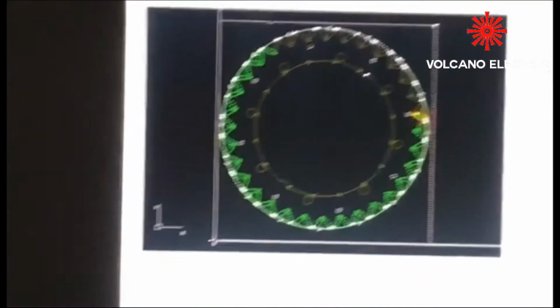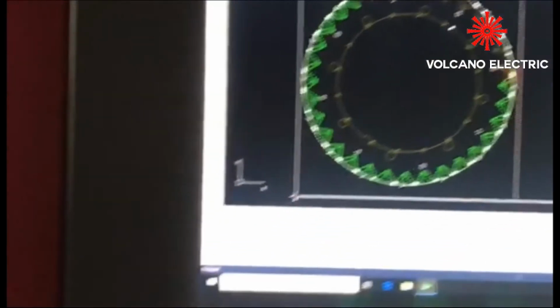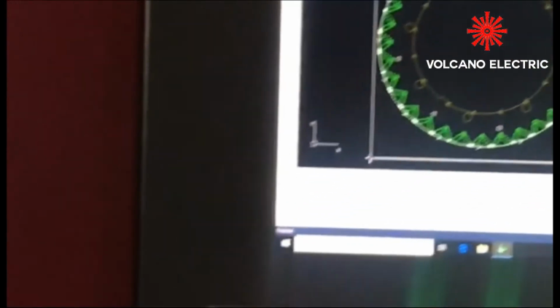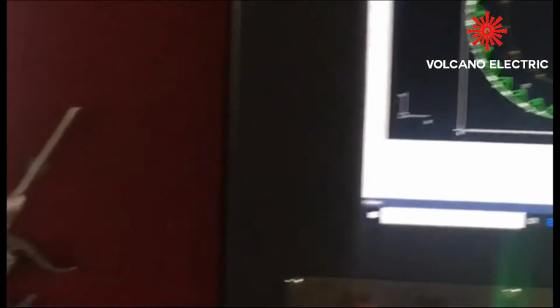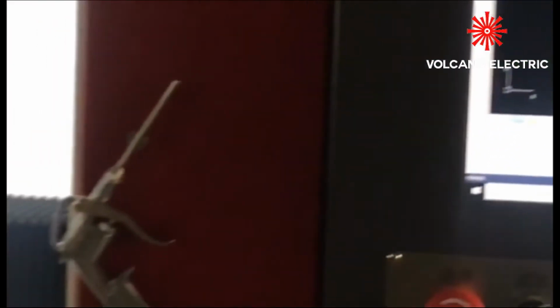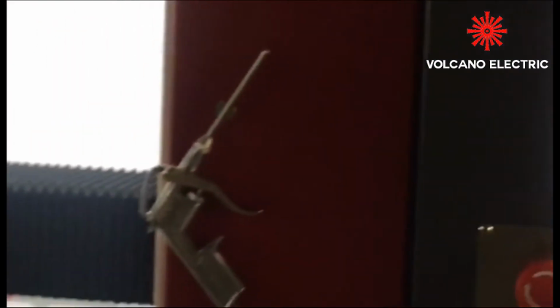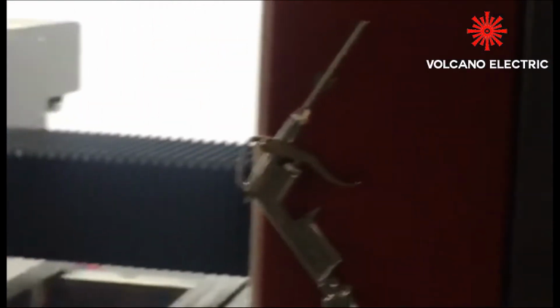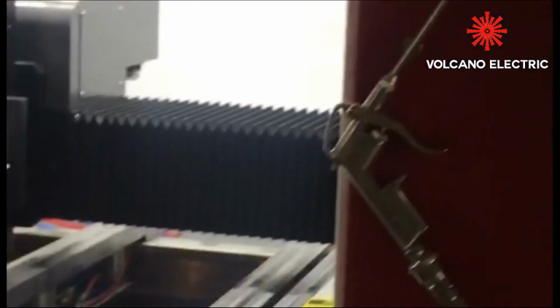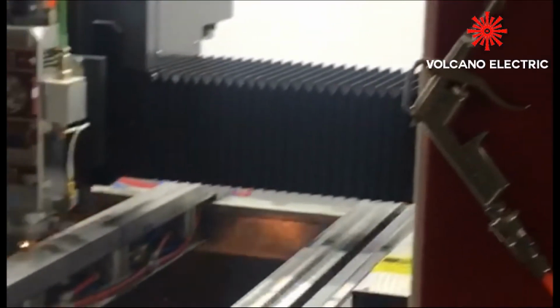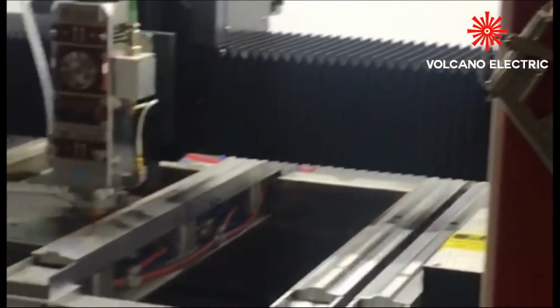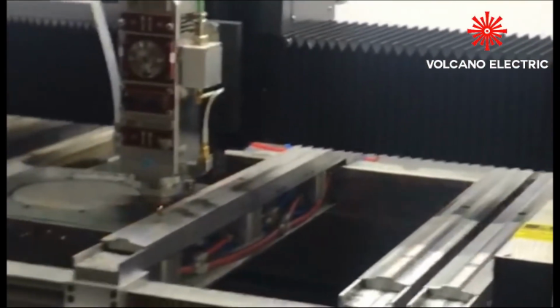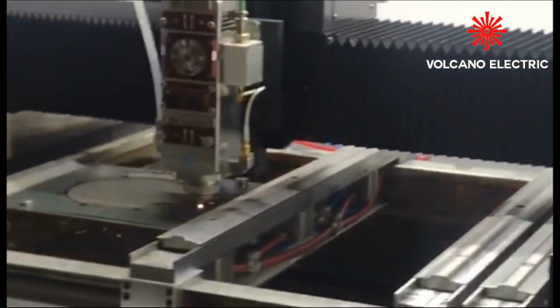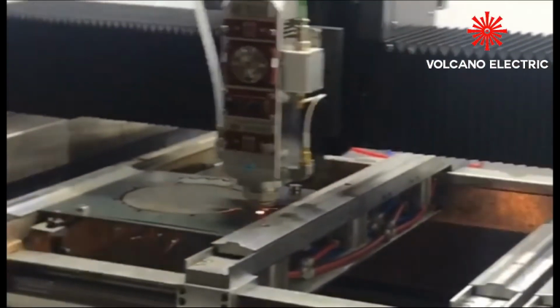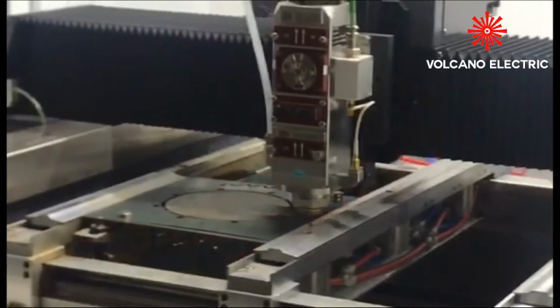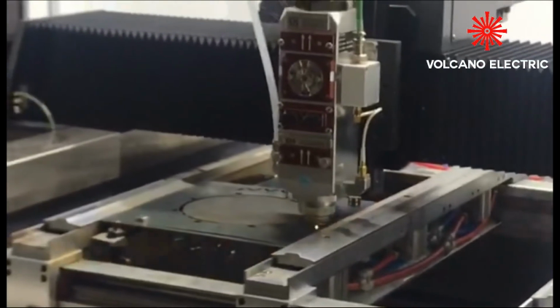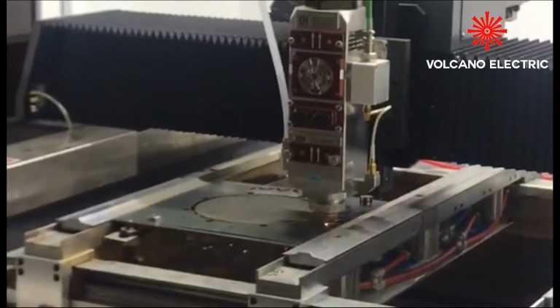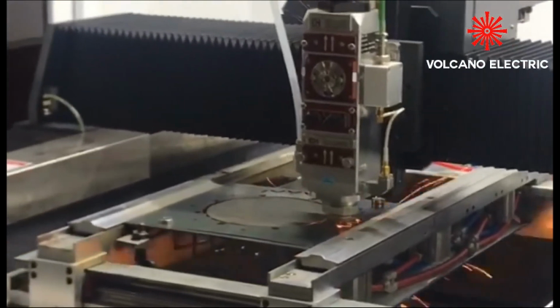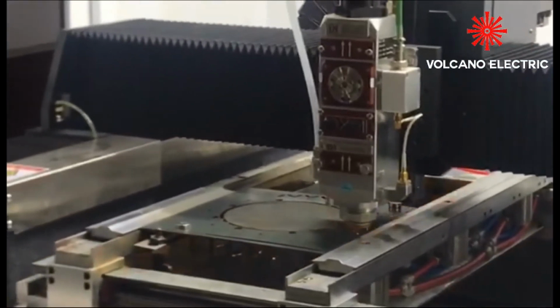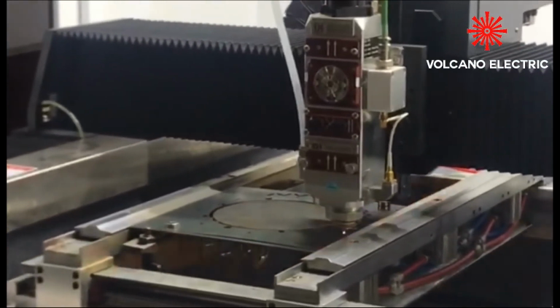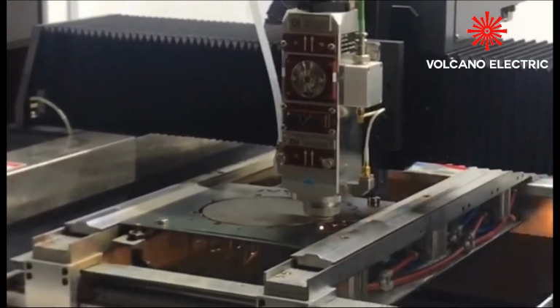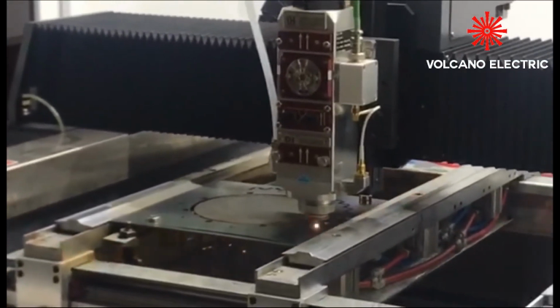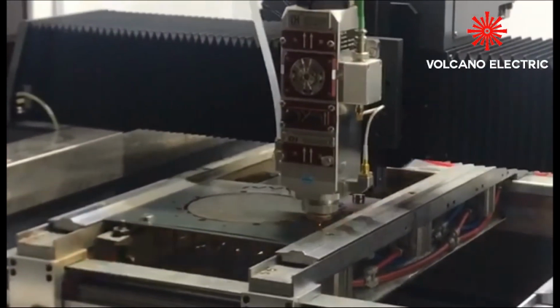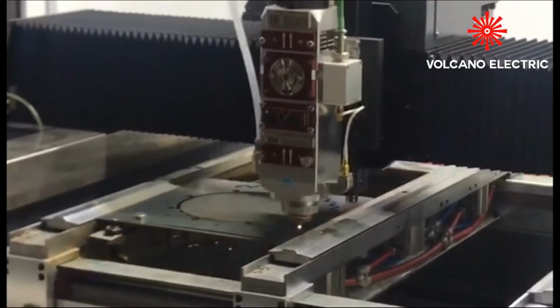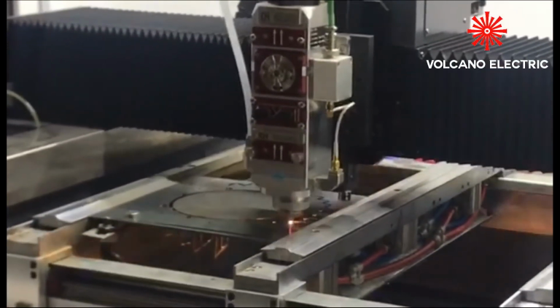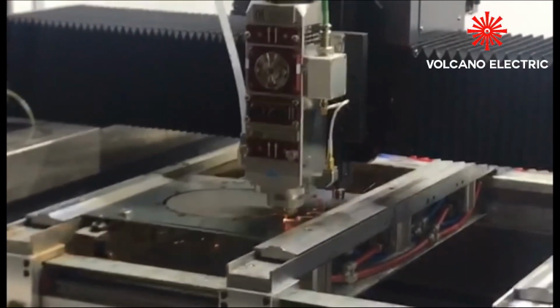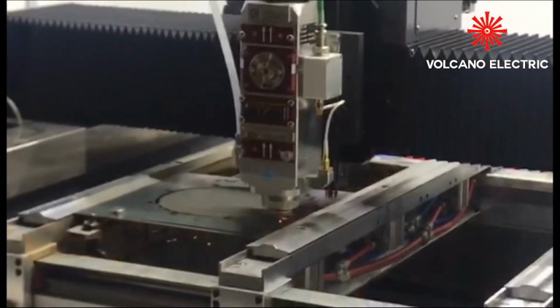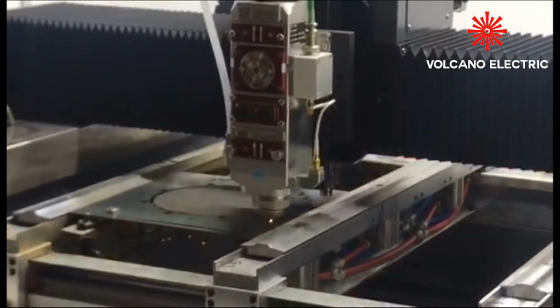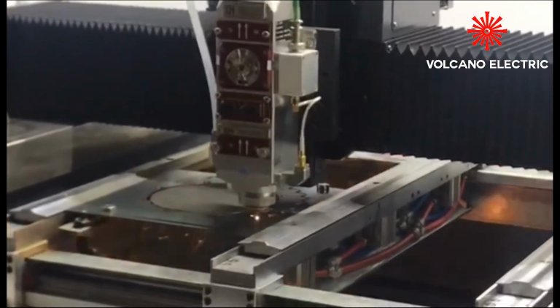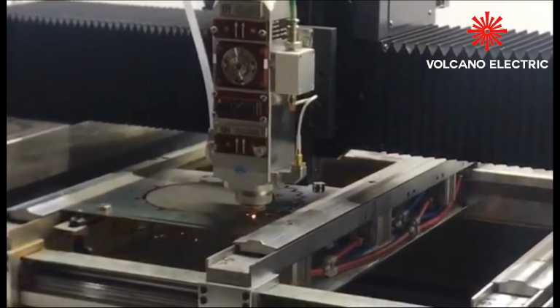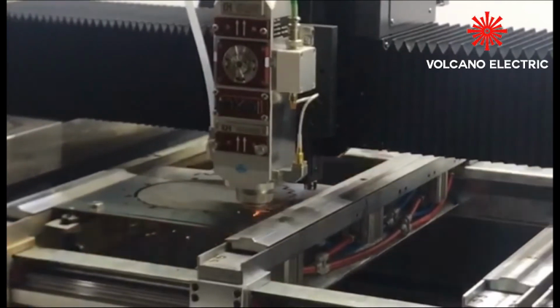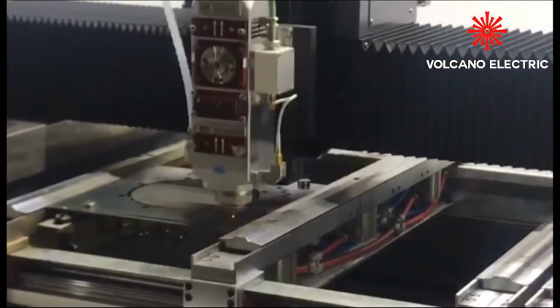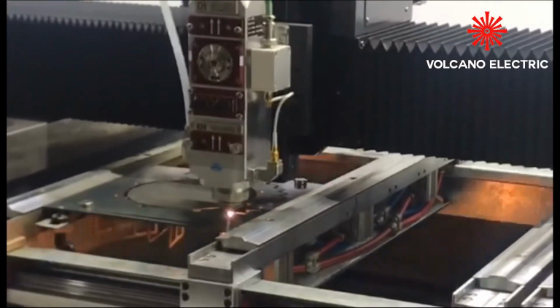Finally, our workers will put the sliced steel onto the operating platform, run the program and laser machine to start the cutting process.